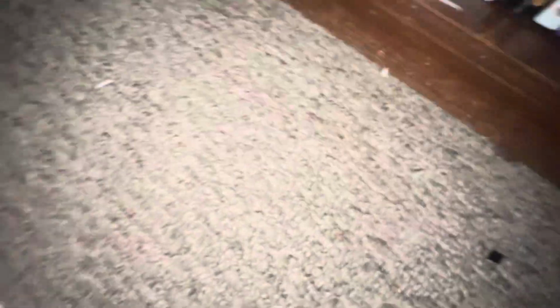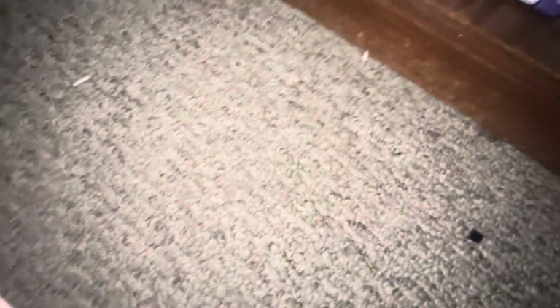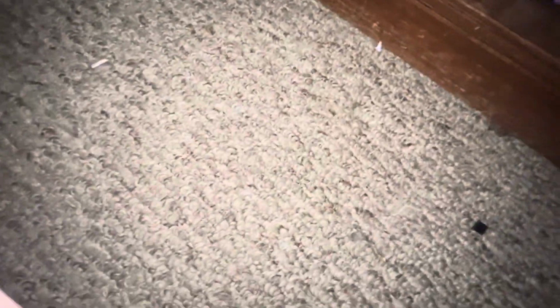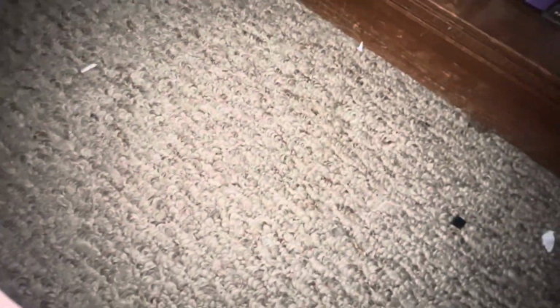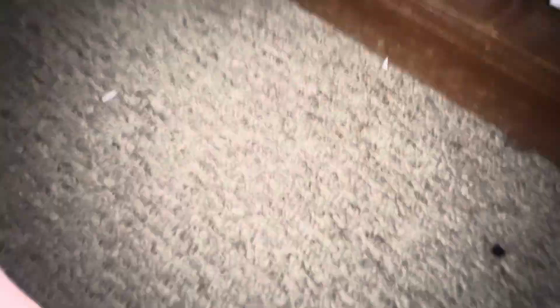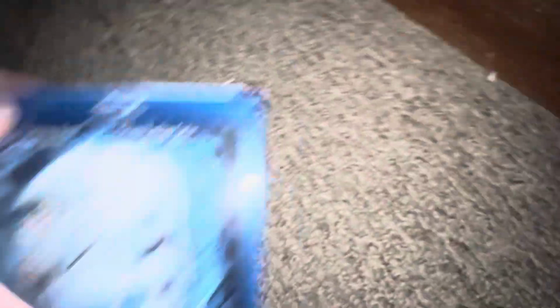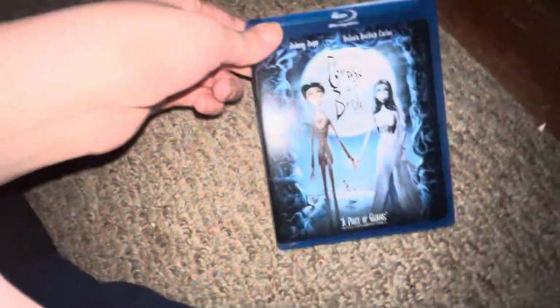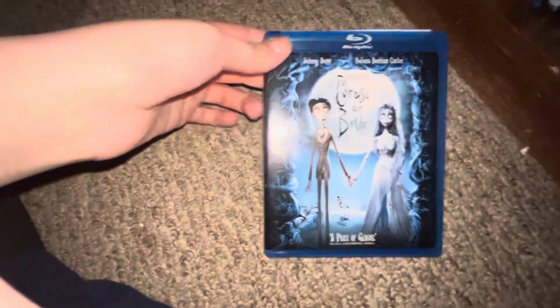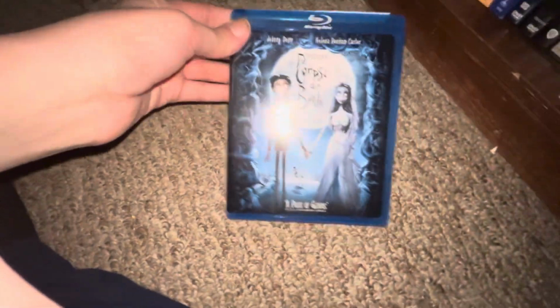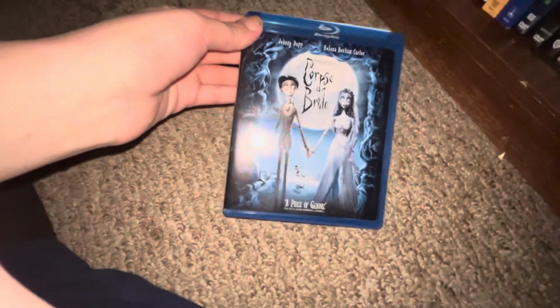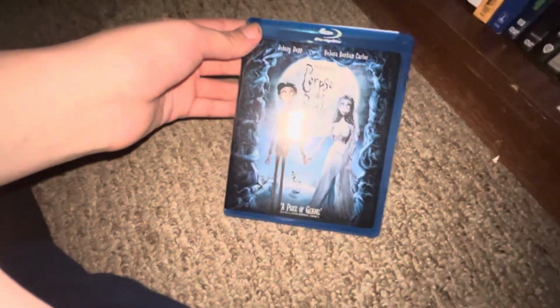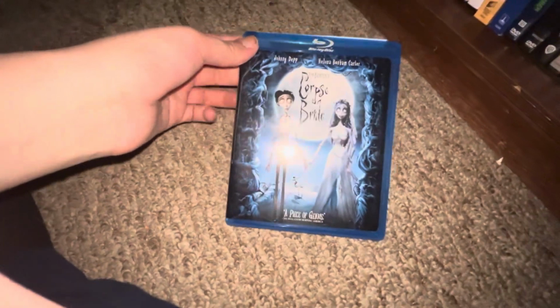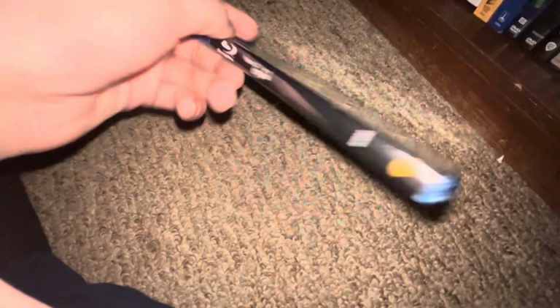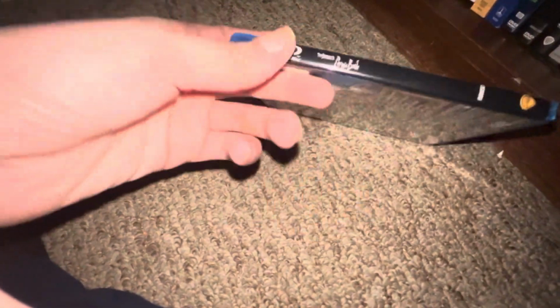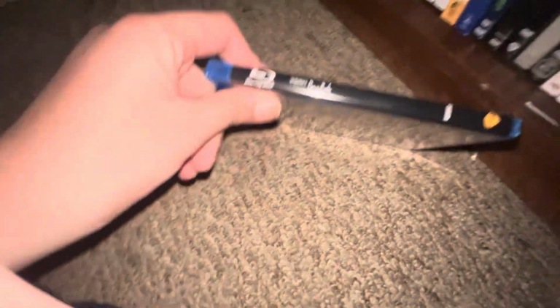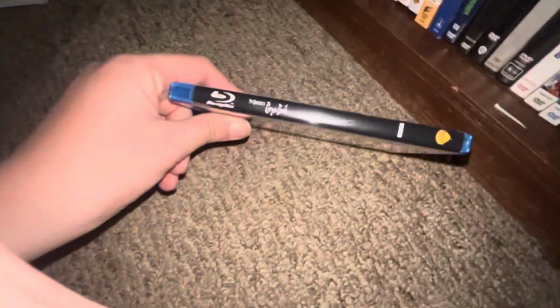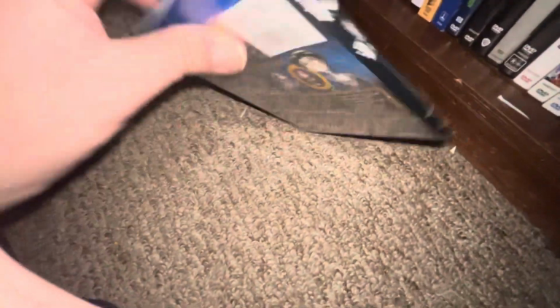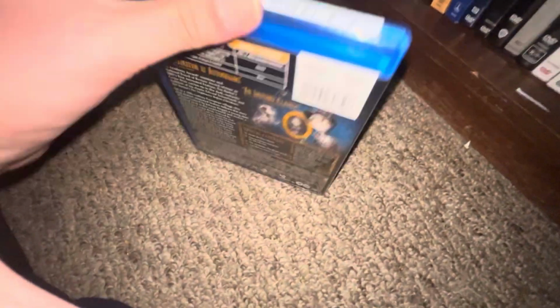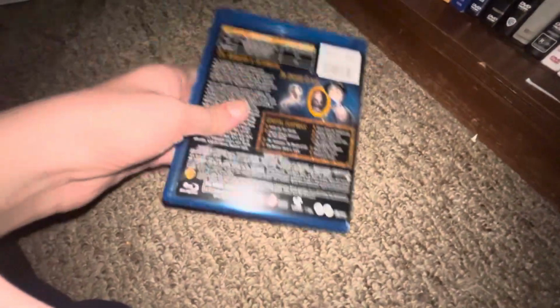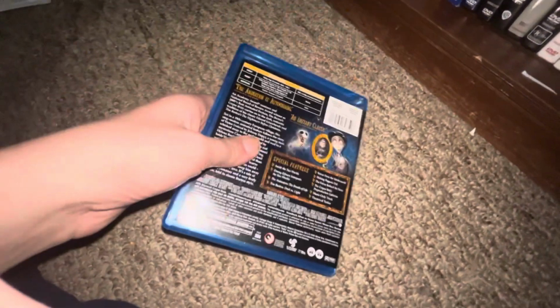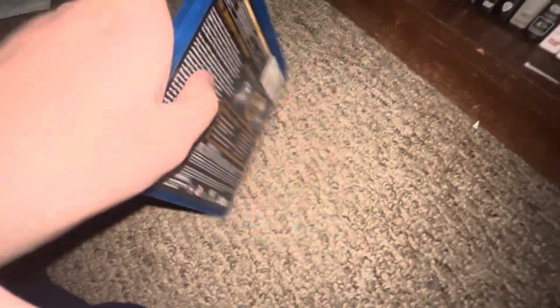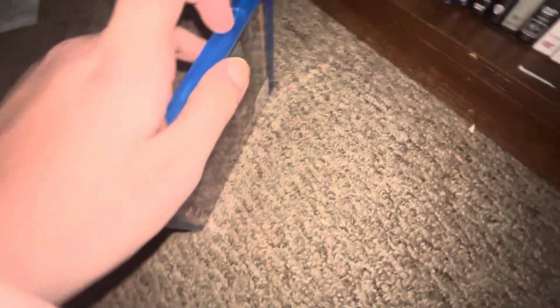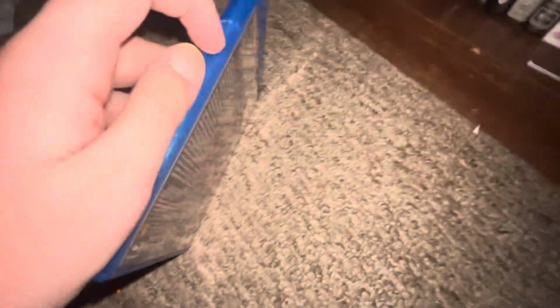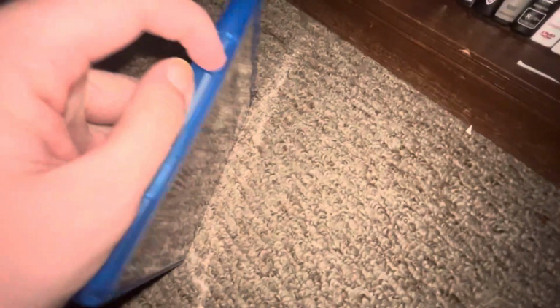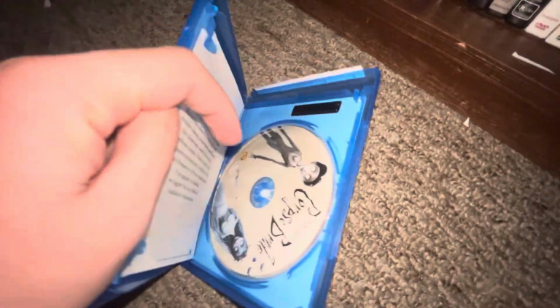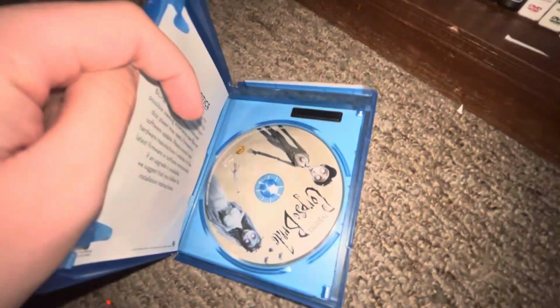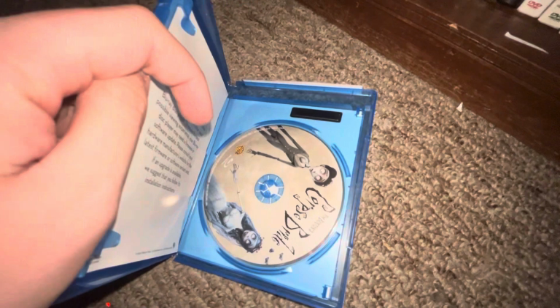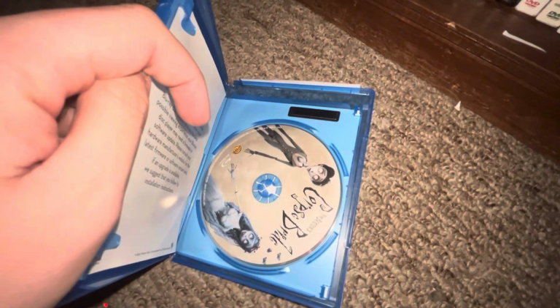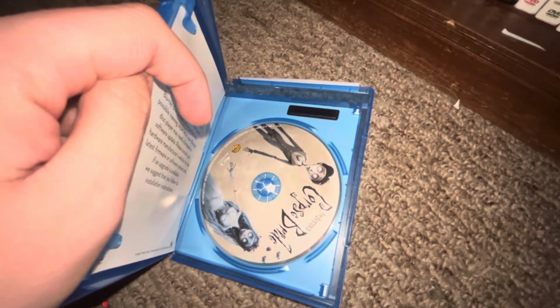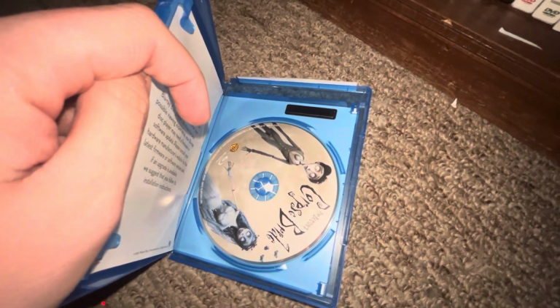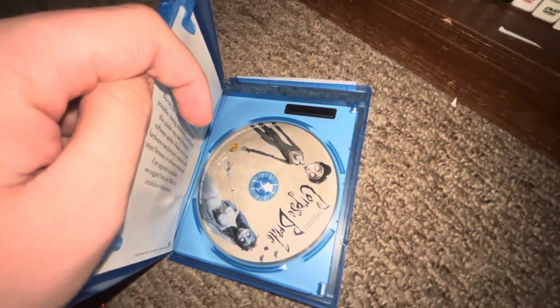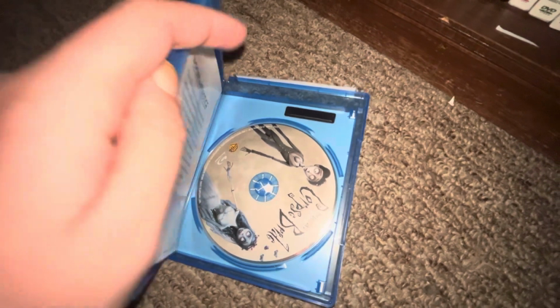Up next I got Corpse Bride — also done an unboxing on this. Front, spine, back. There's the DVD.